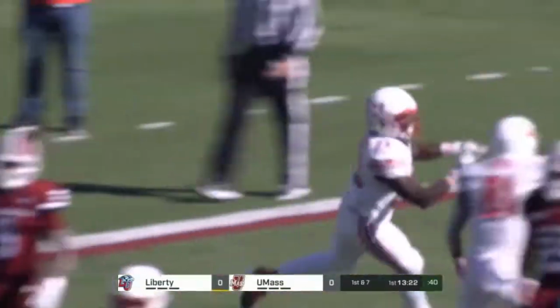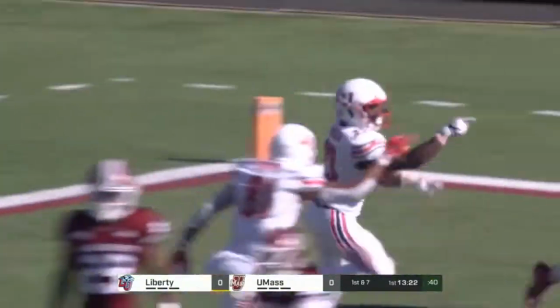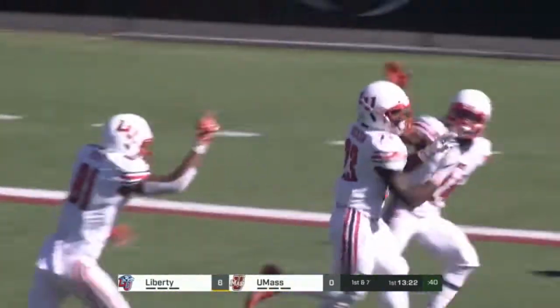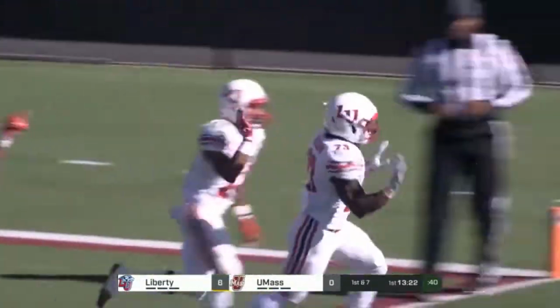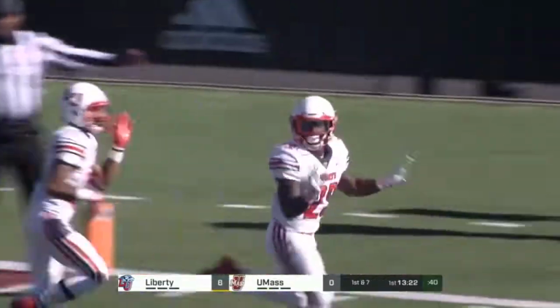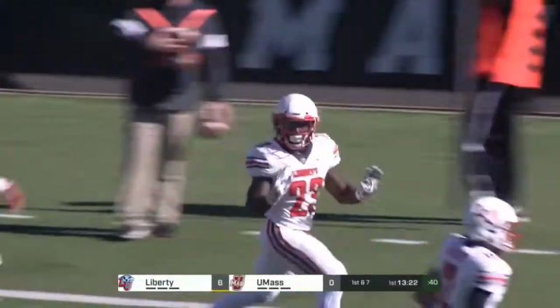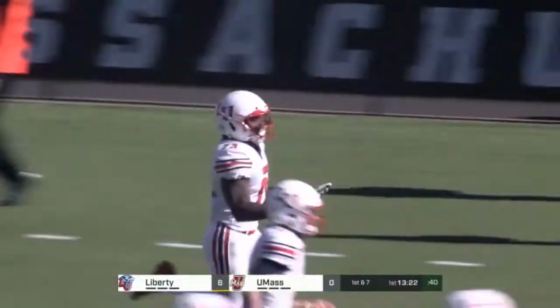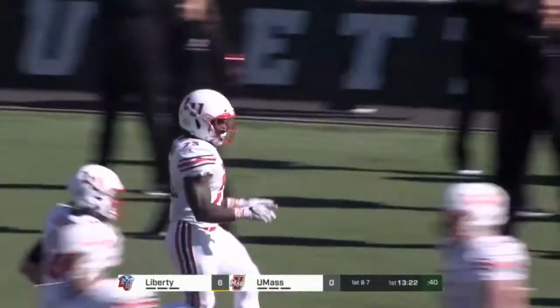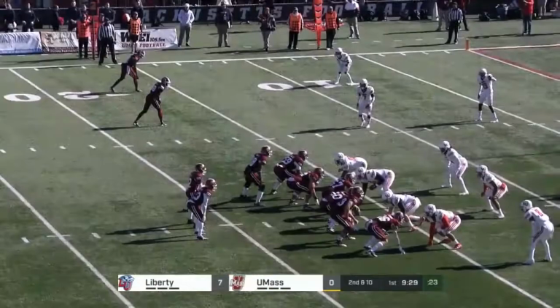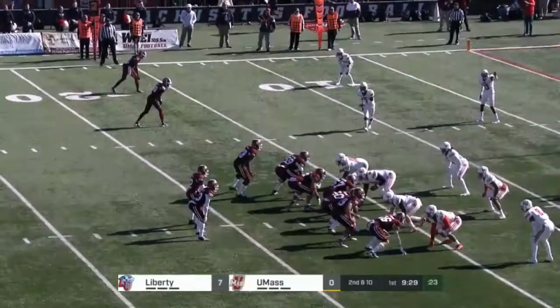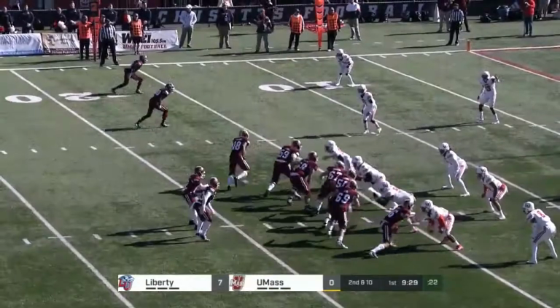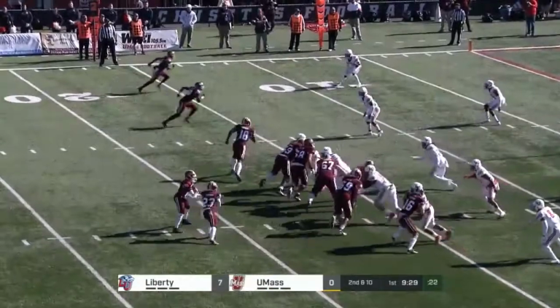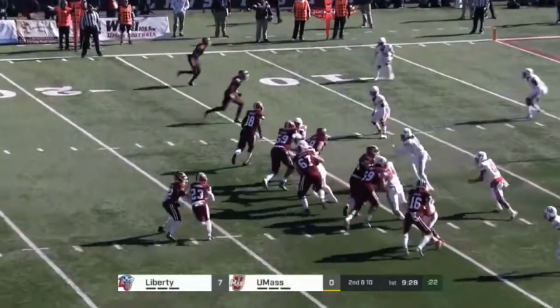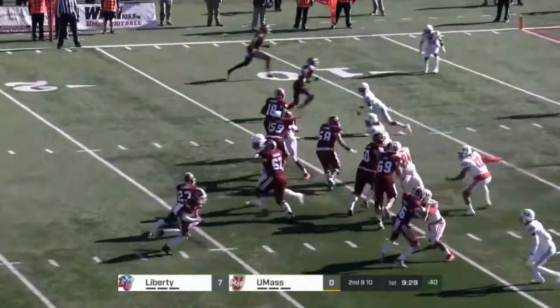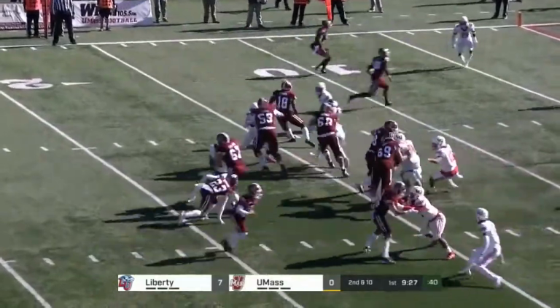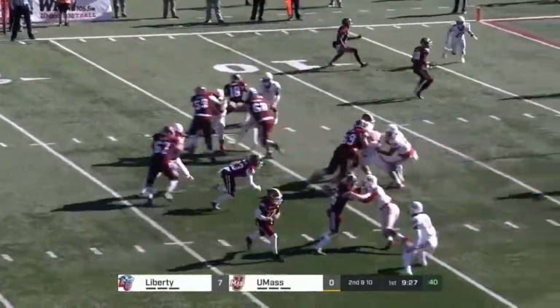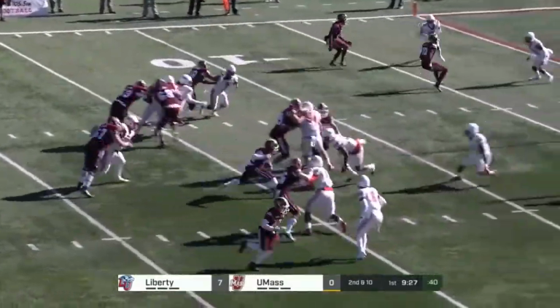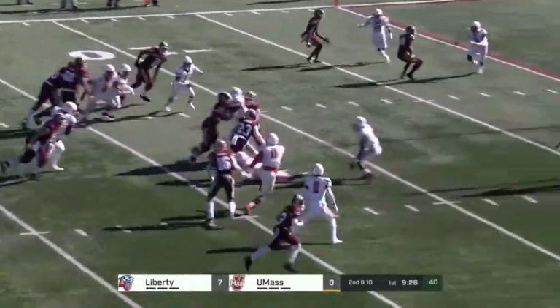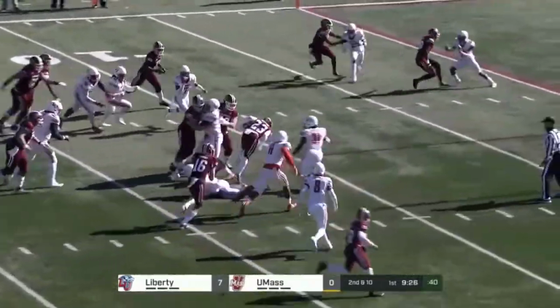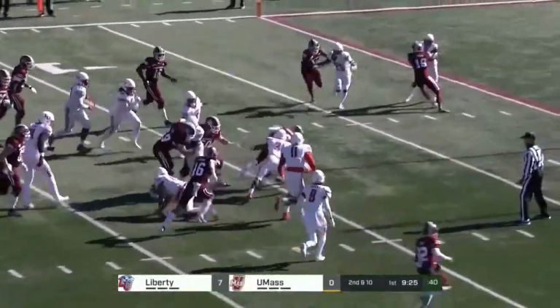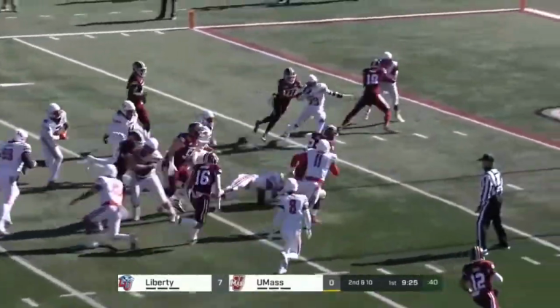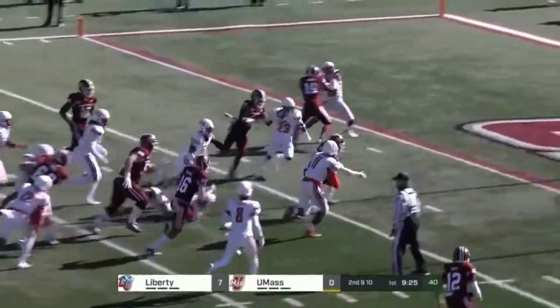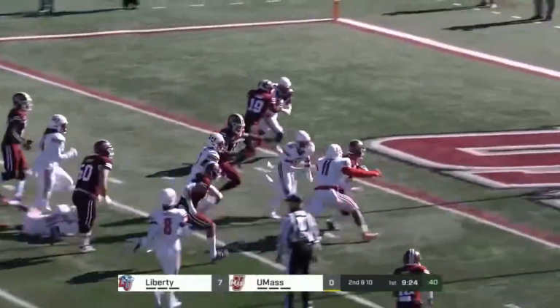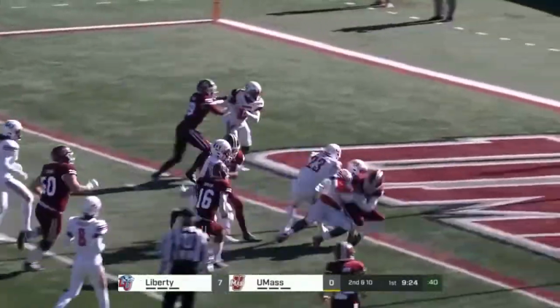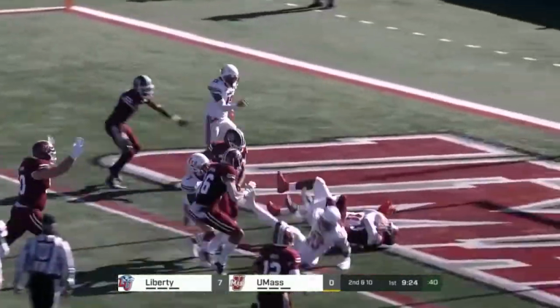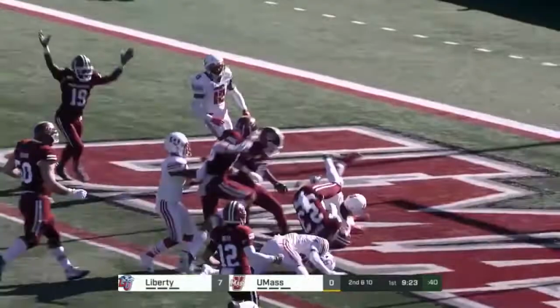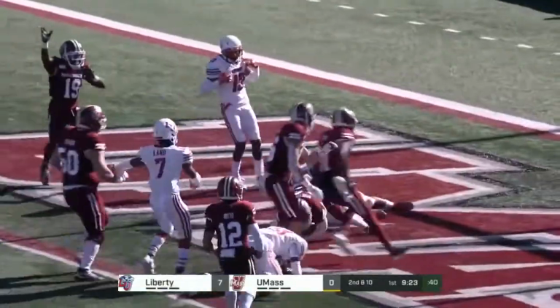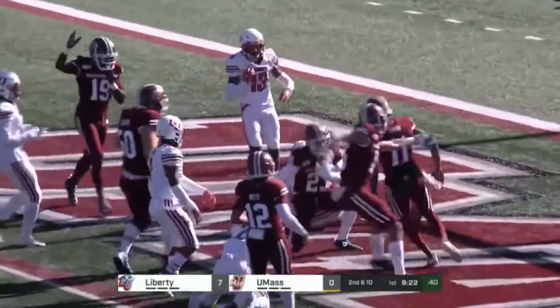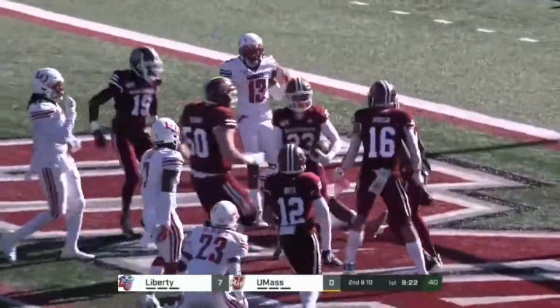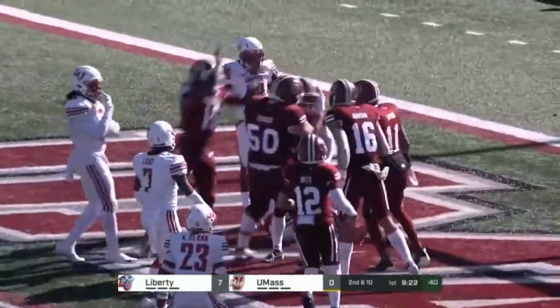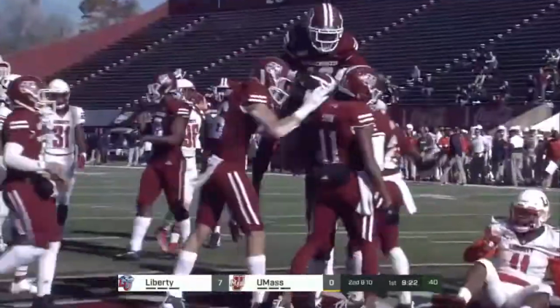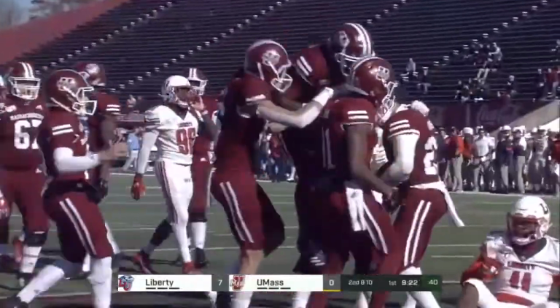It's Hickson, who scored twice in the game here last year. 15 yards away from a tie — Roberson, nice cut up the middle. Roberson in. Touchdown, UMass.